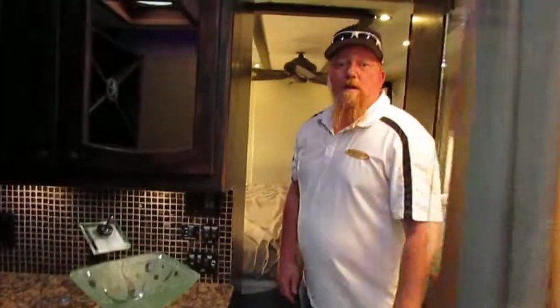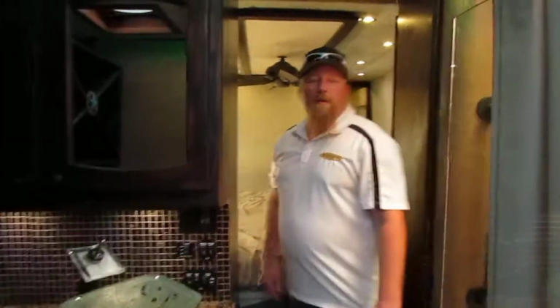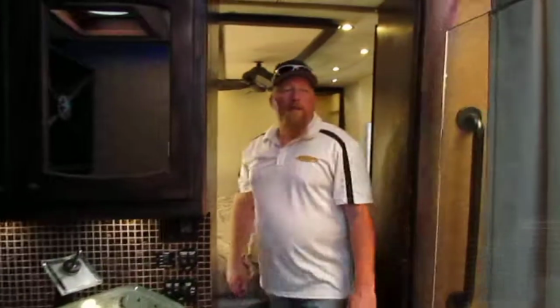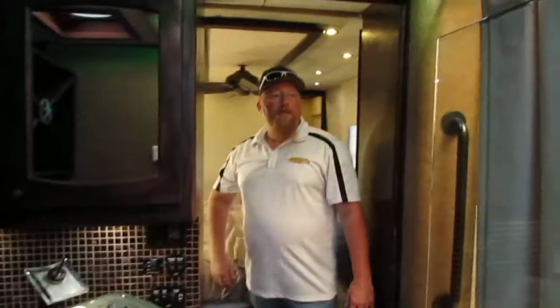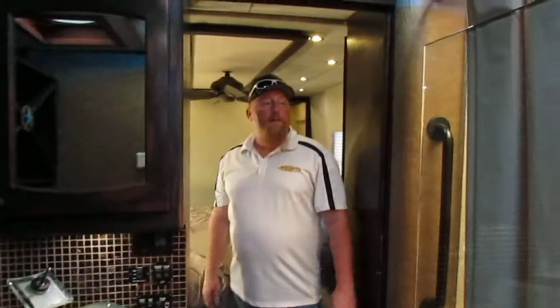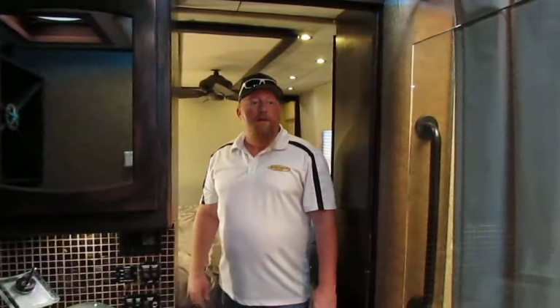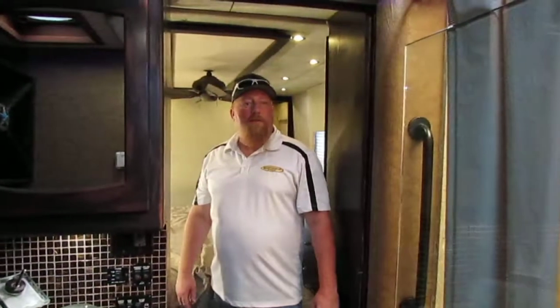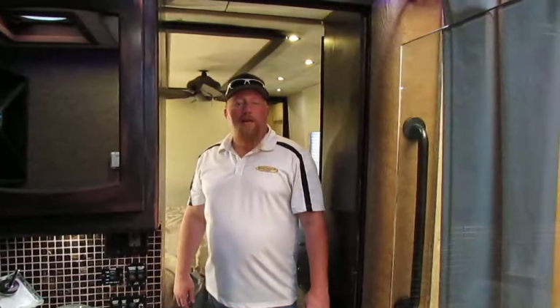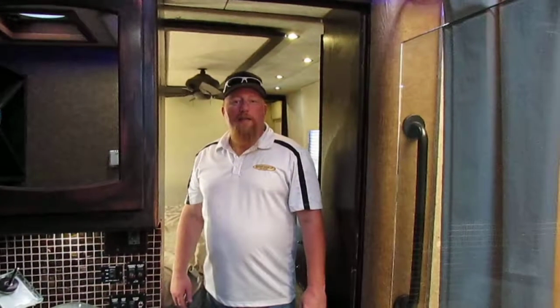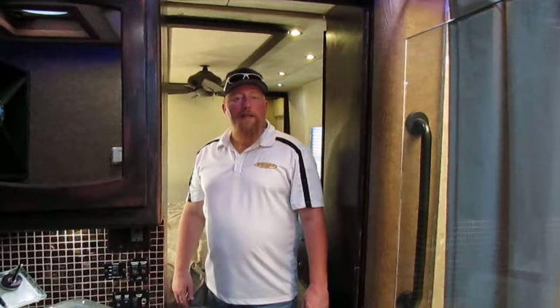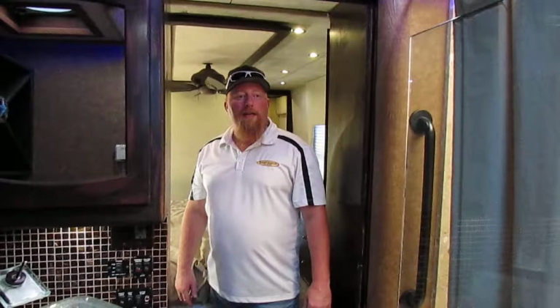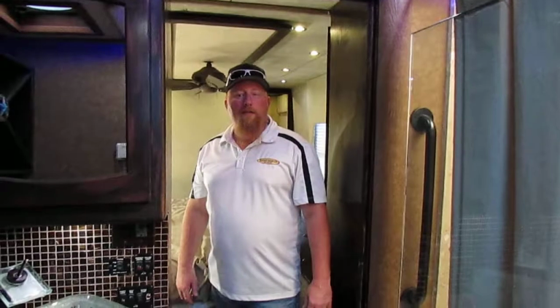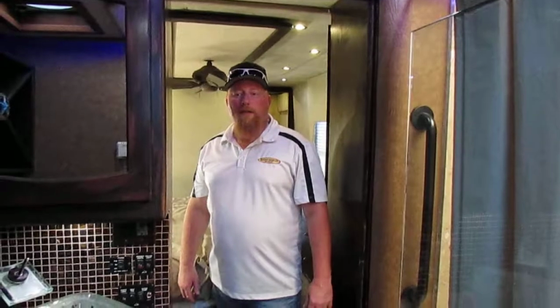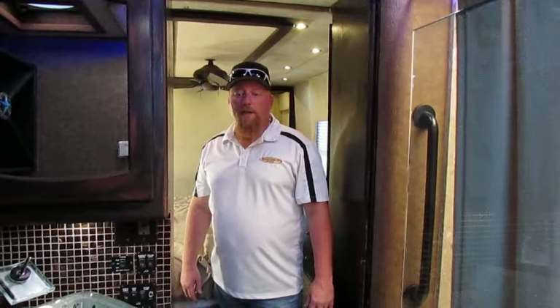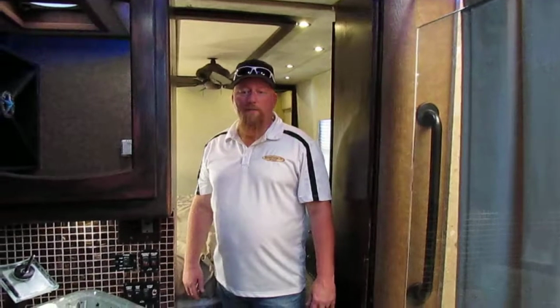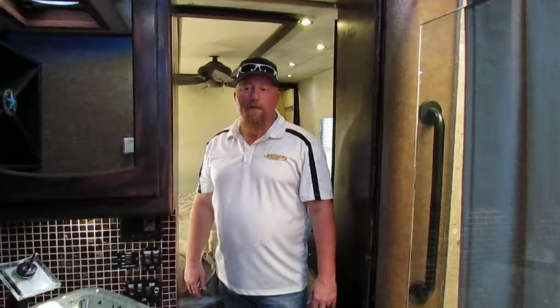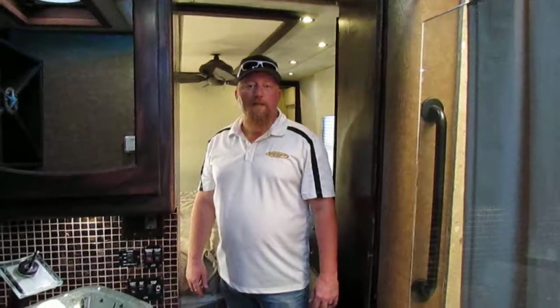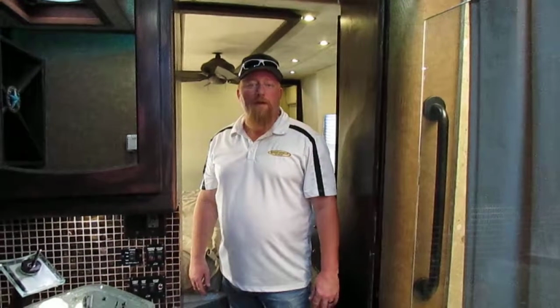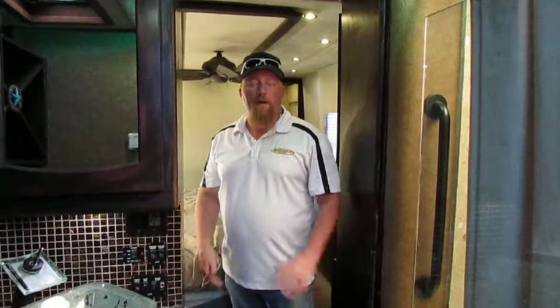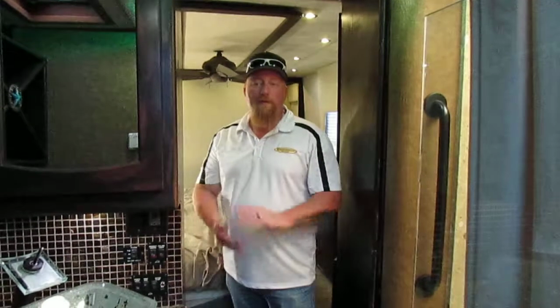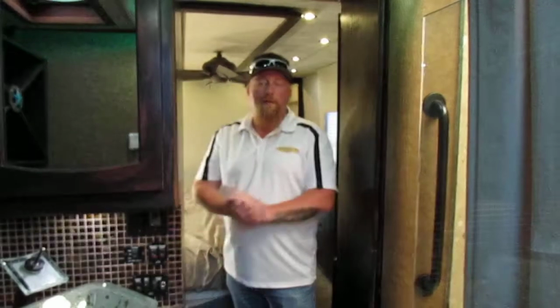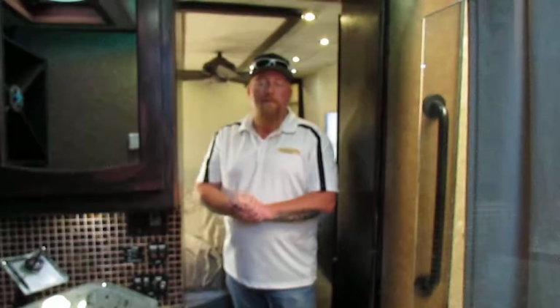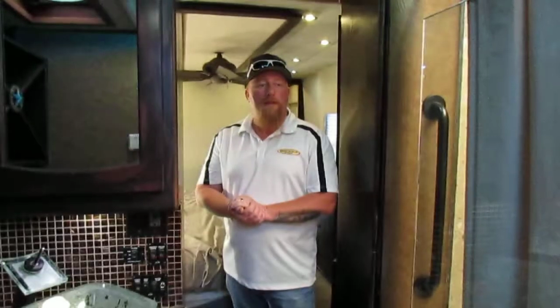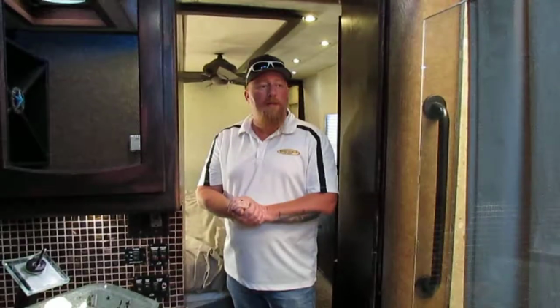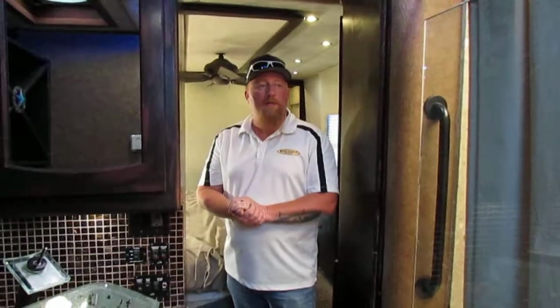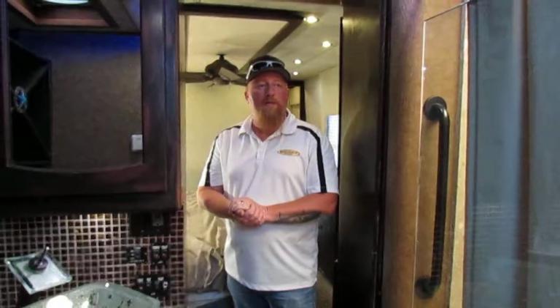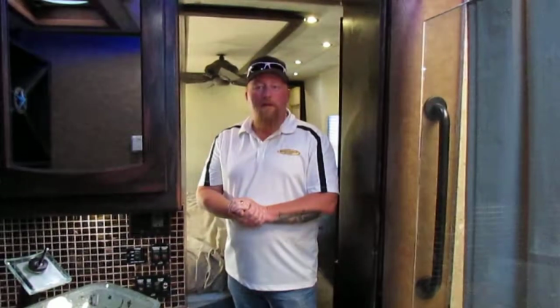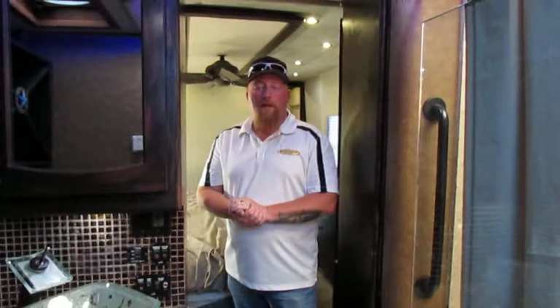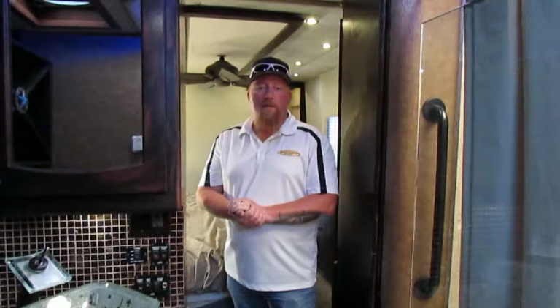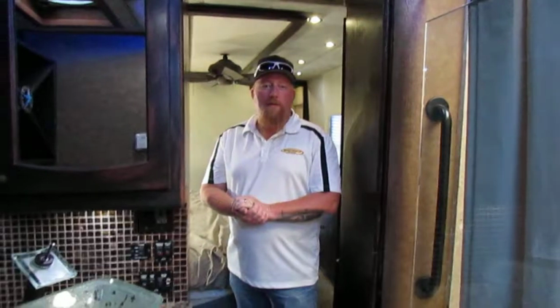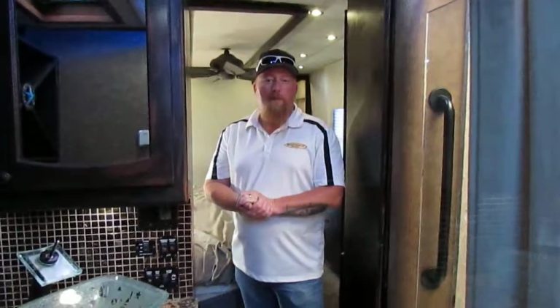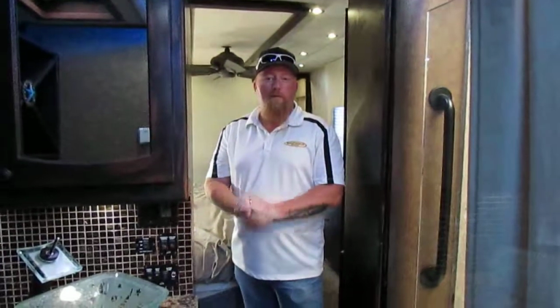Well Doc, that's the motorhome front to back, in and out. I'll get this video off to you and you give me a call, and hopefully we can make this work.